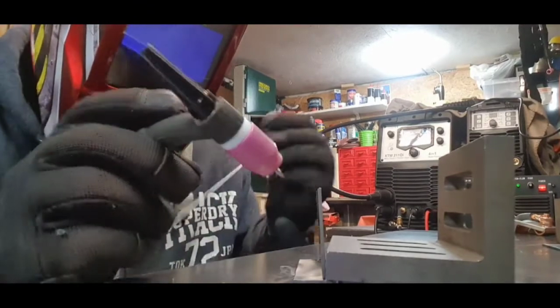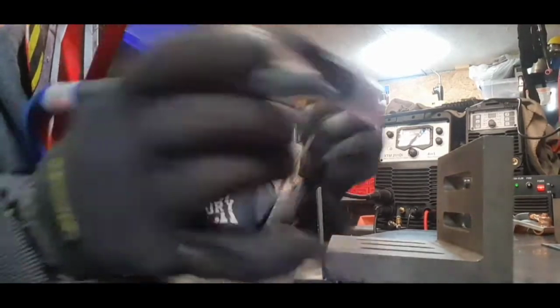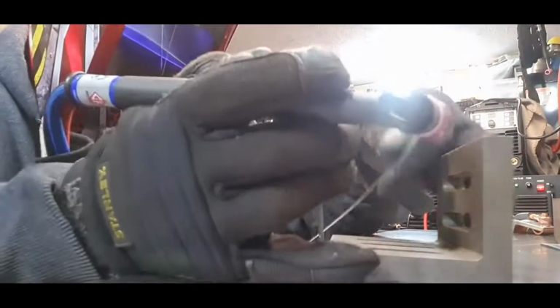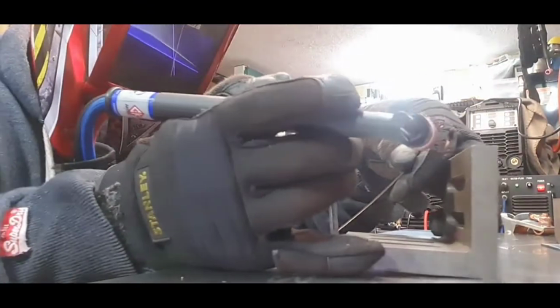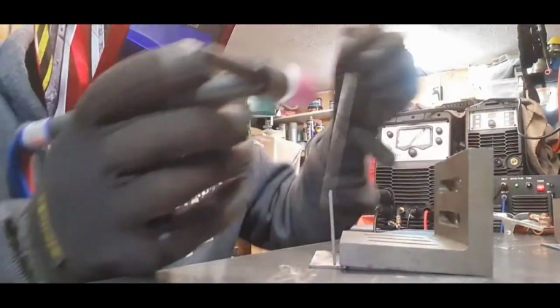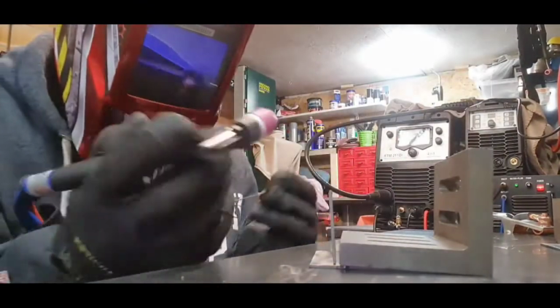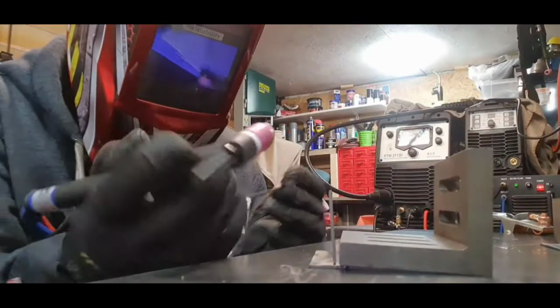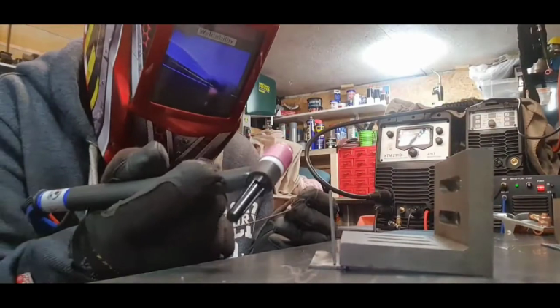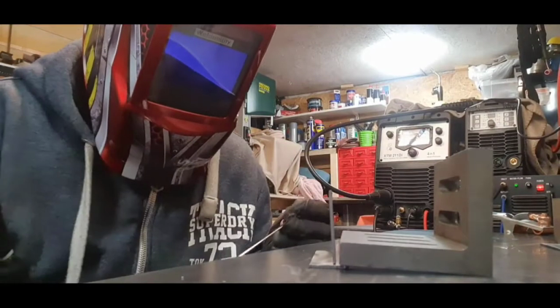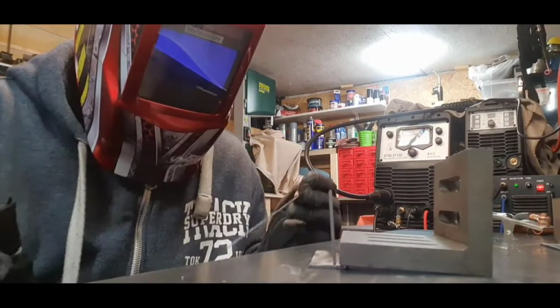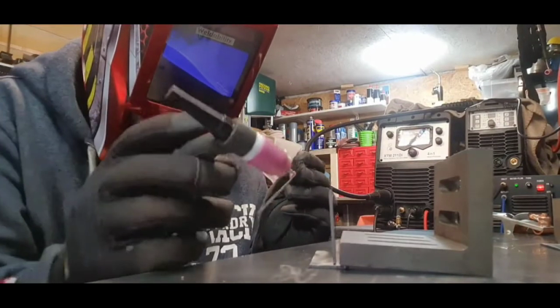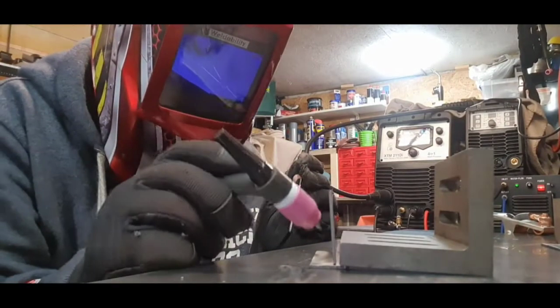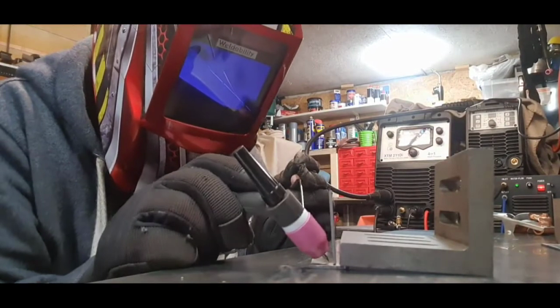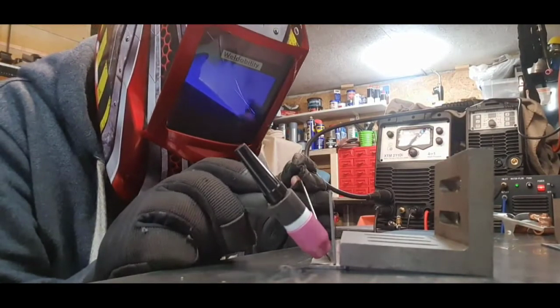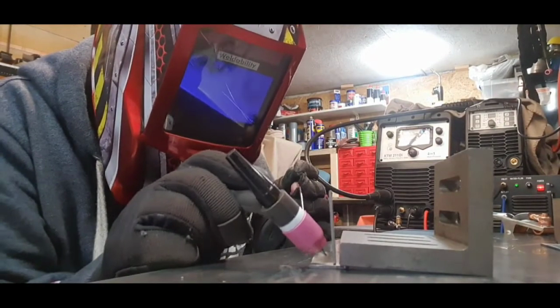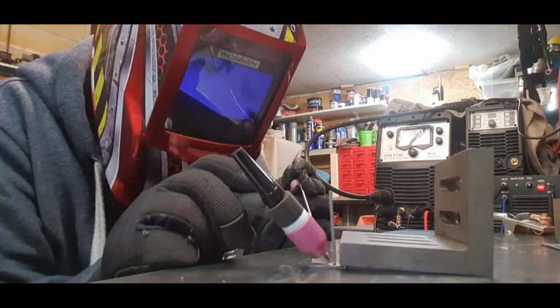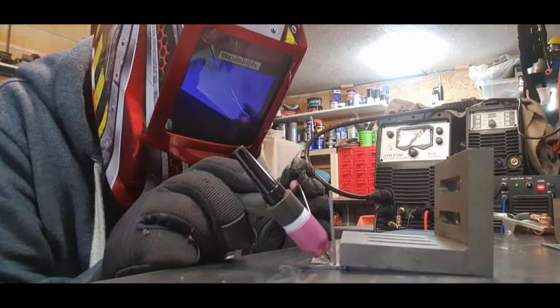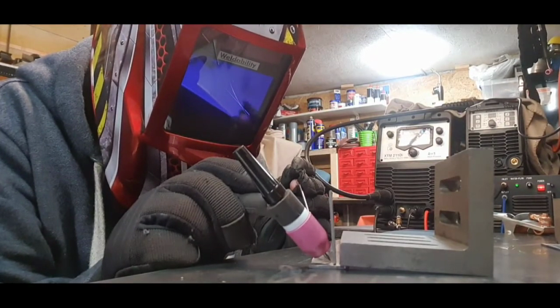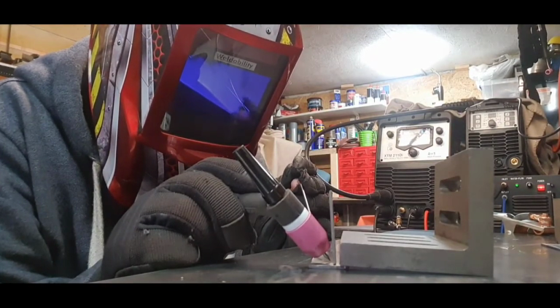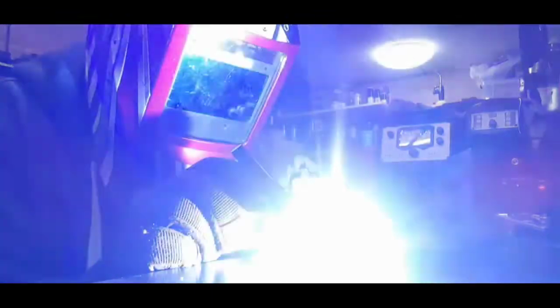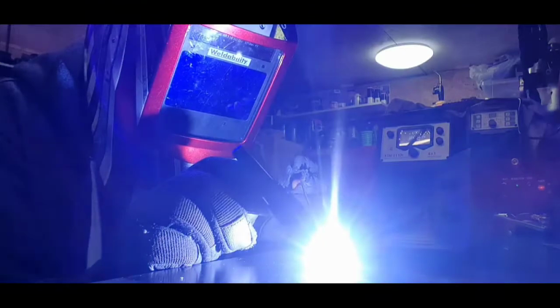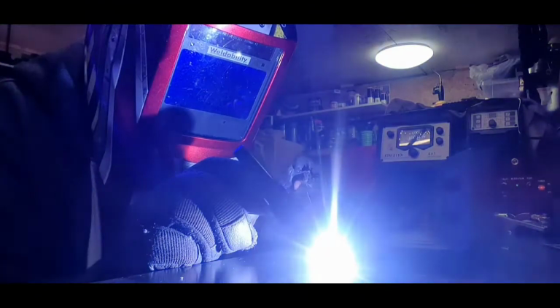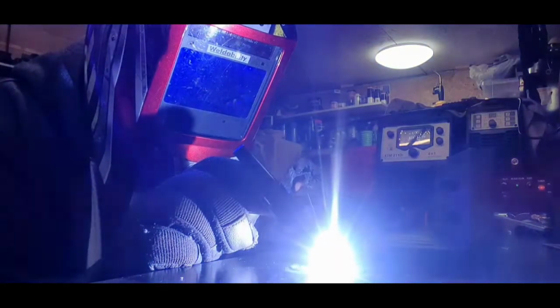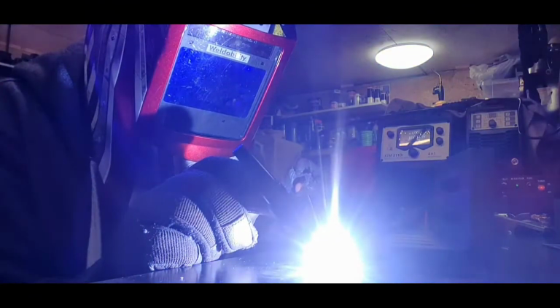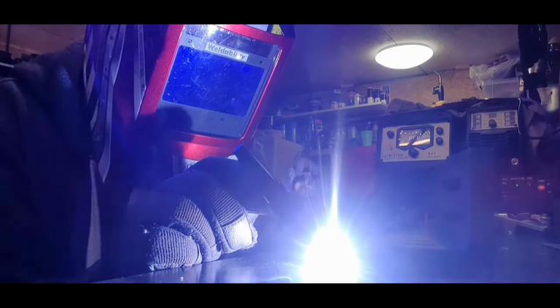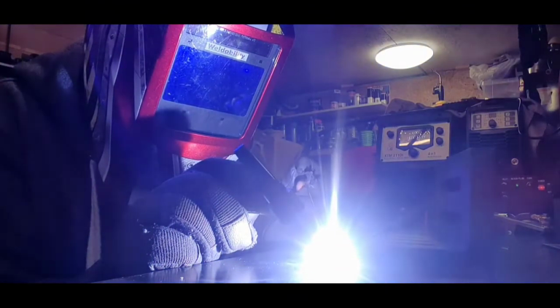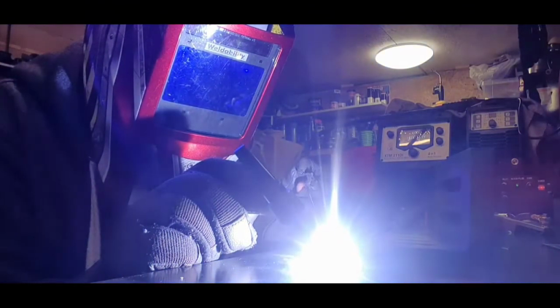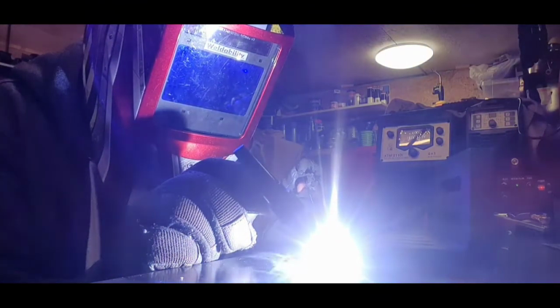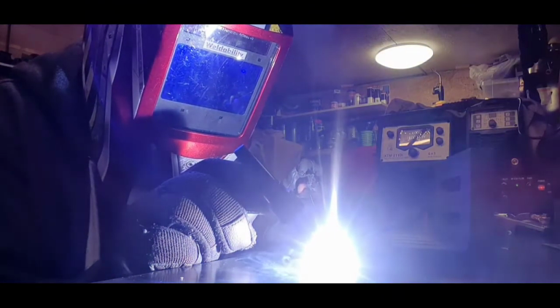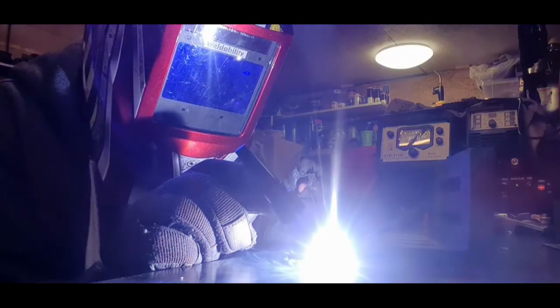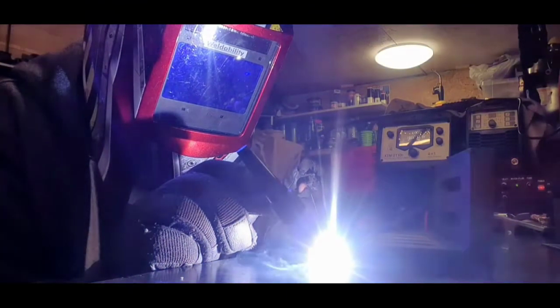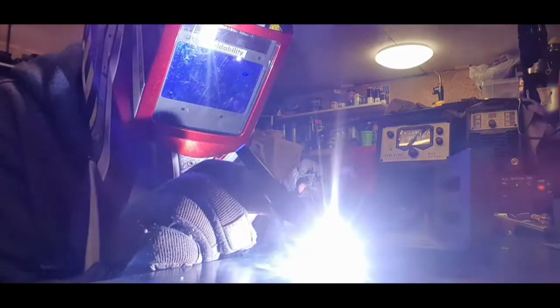I'll cover the MIG side at a later date. I don't really do much MIG because I use this 211 generally as a TIG on its own, connected to the water cooler all the time. Really, really smooth - fantastic machine.